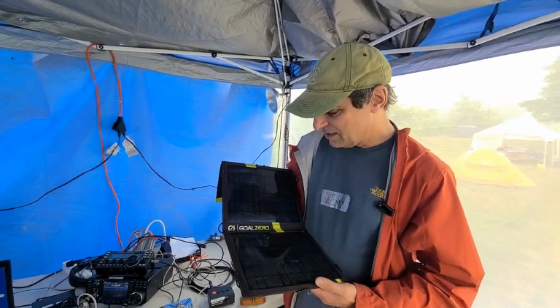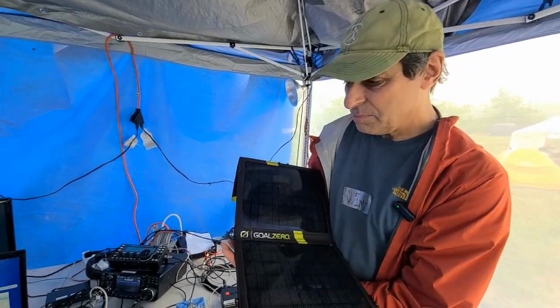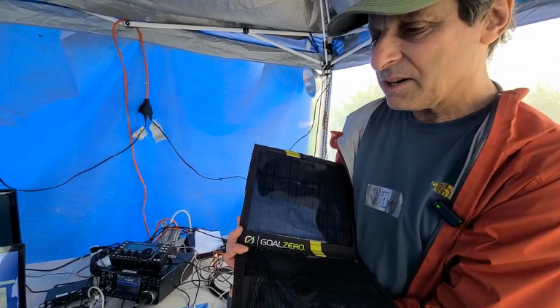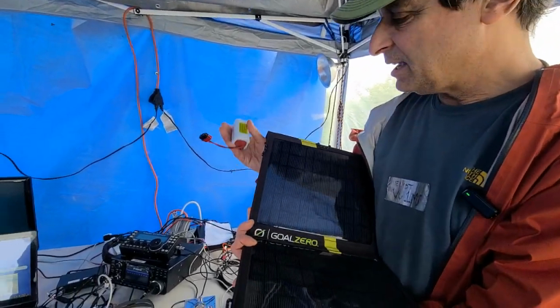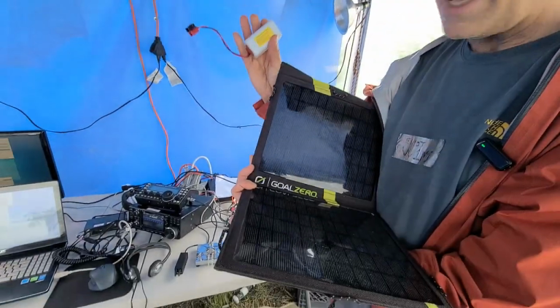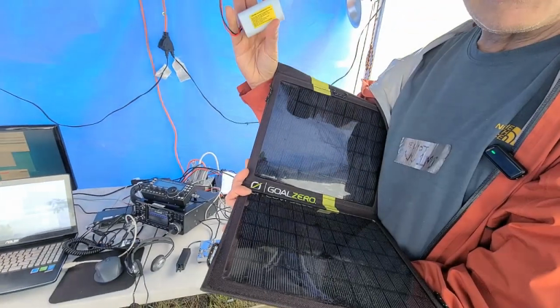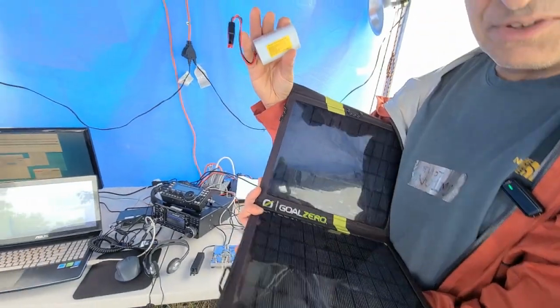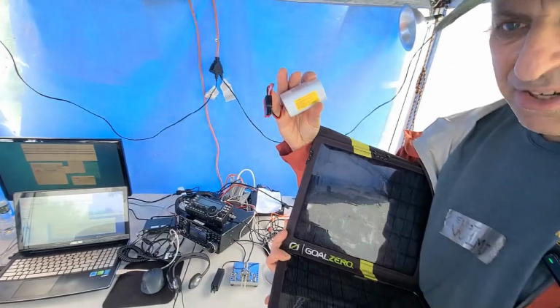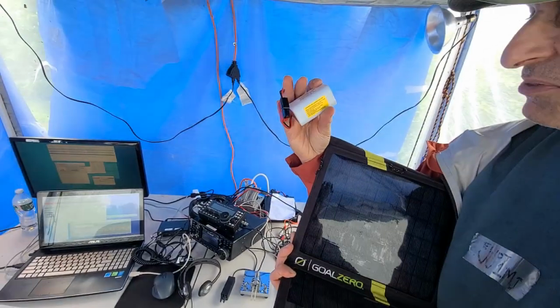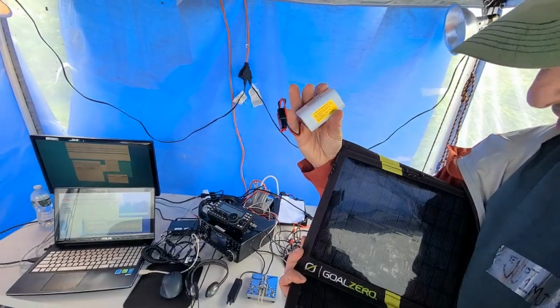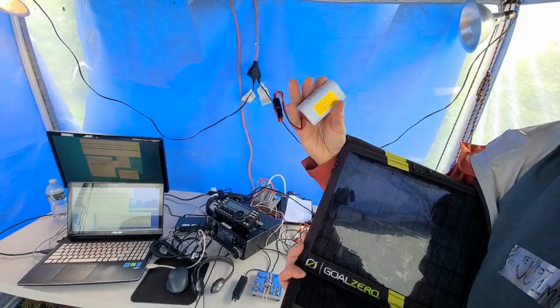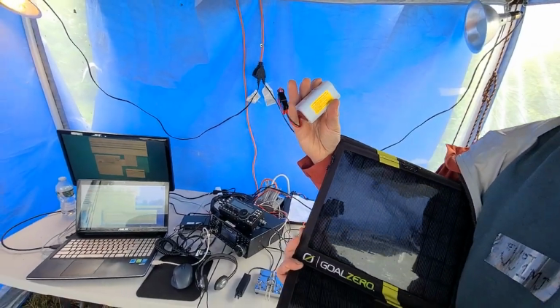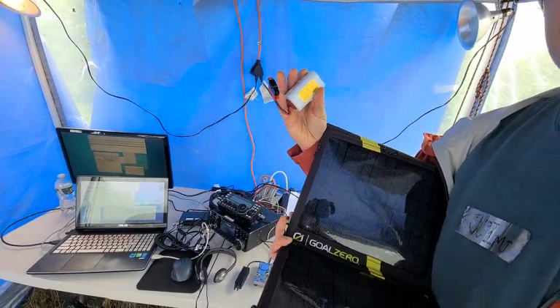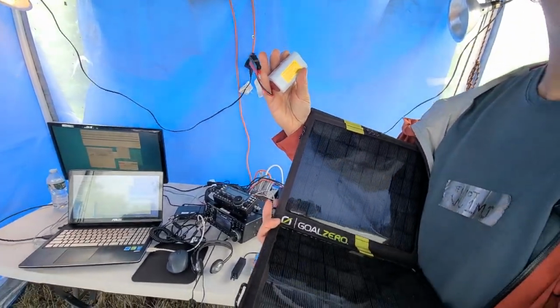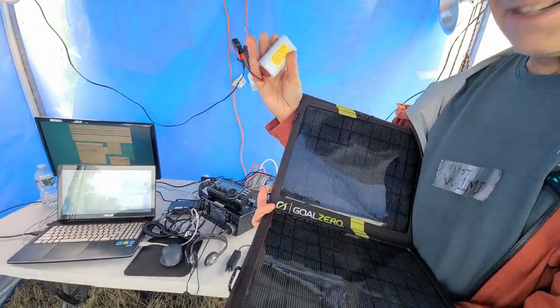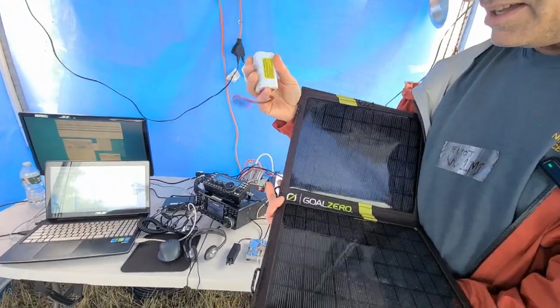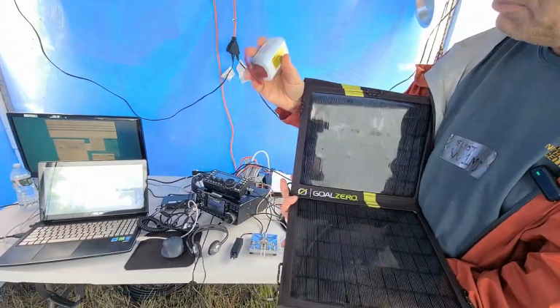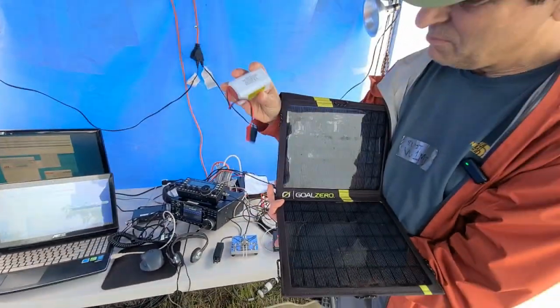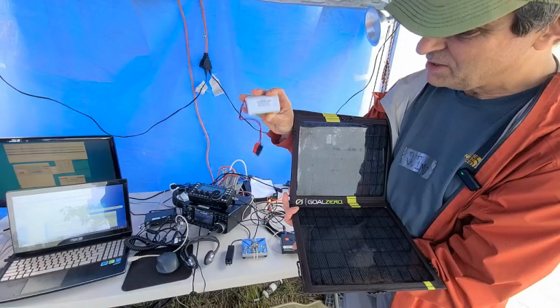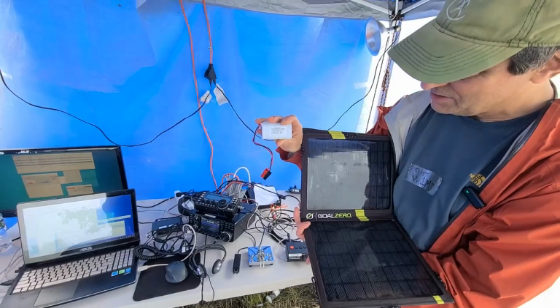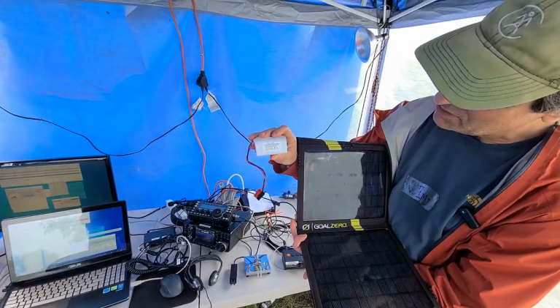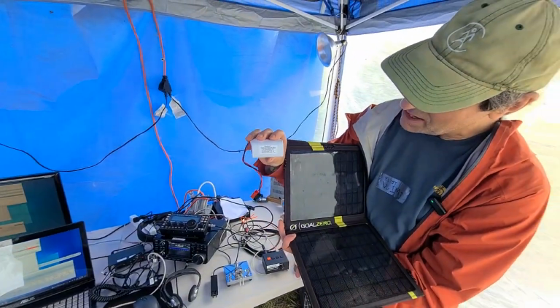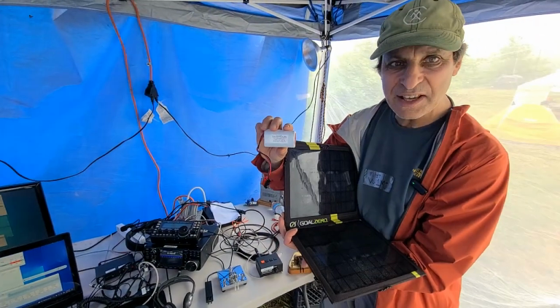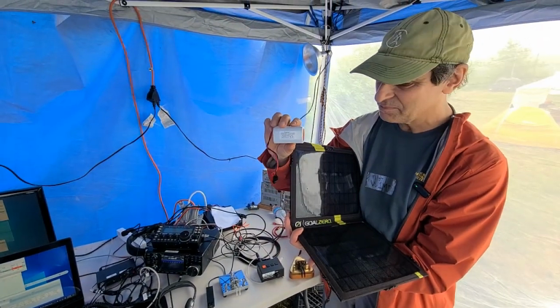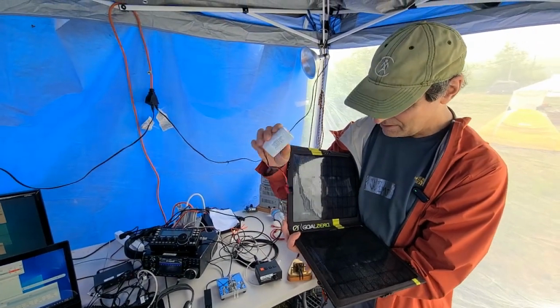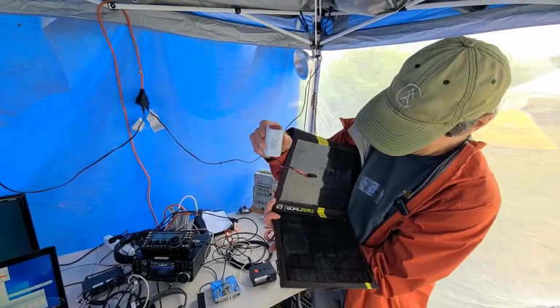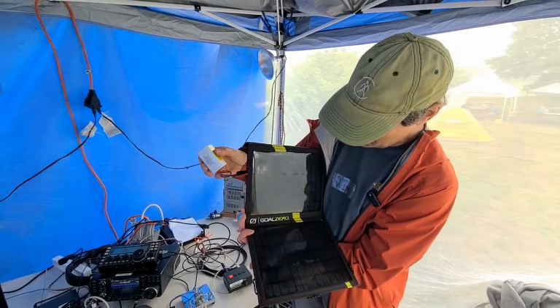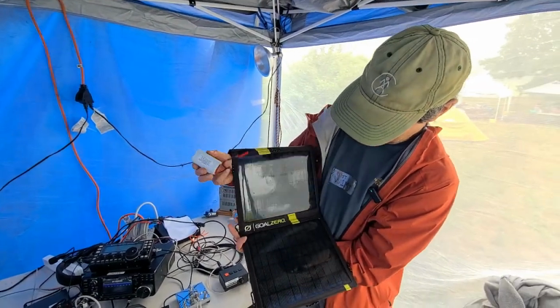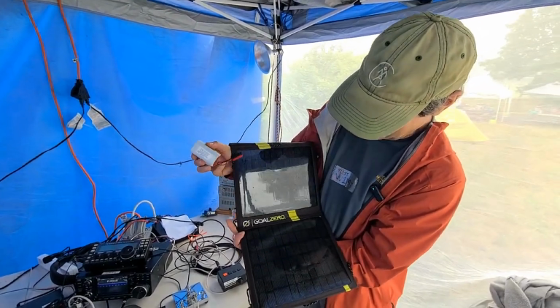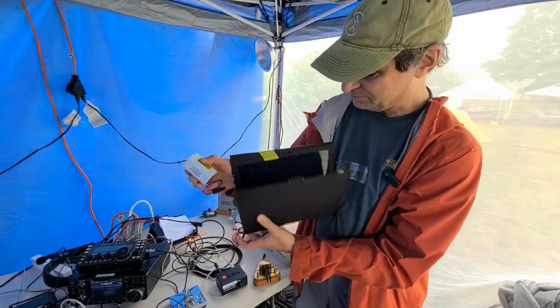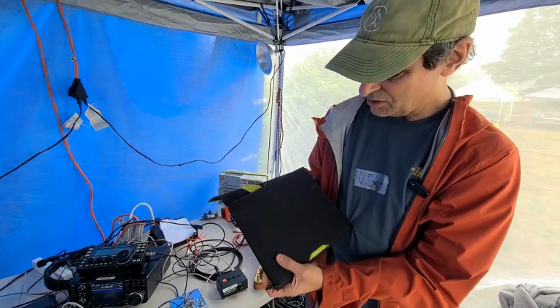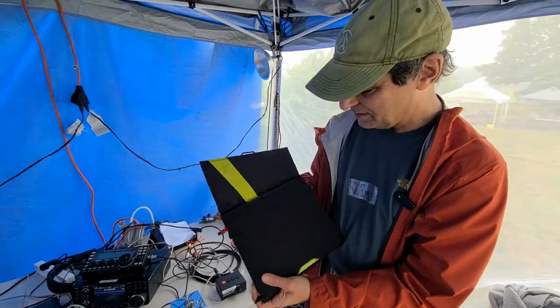It includes batteries charged from a non-fossil fuel source, and since it's always cloudy and rainy on field day, I always pre-charge this little lithium iron phosphate battery with this little portable Goal Zero solar panel.